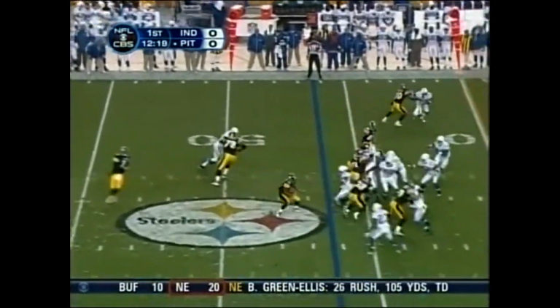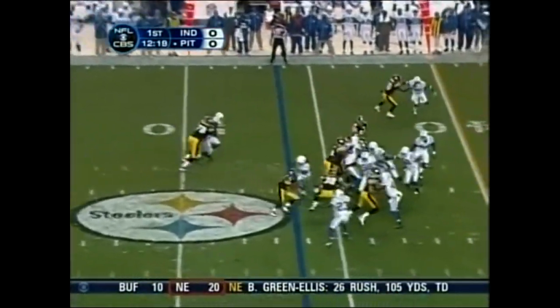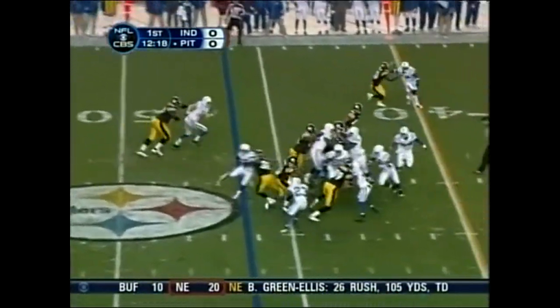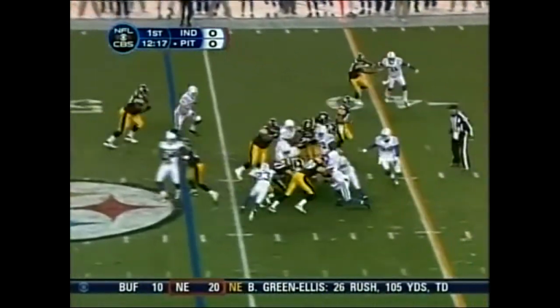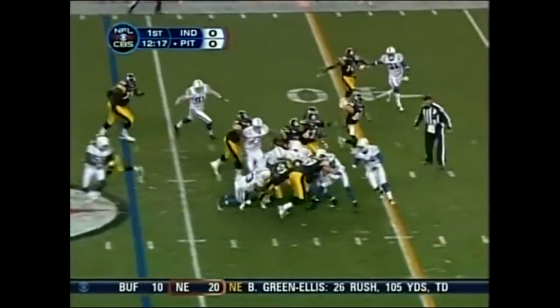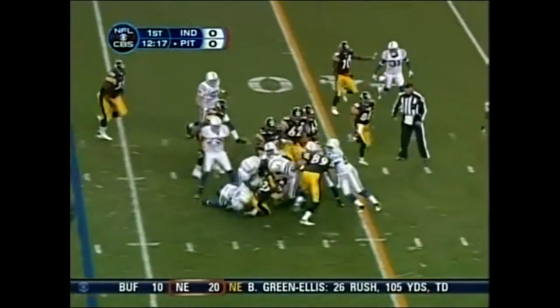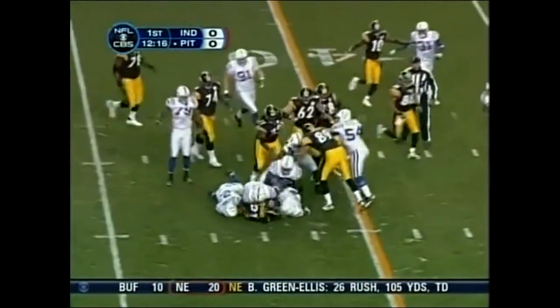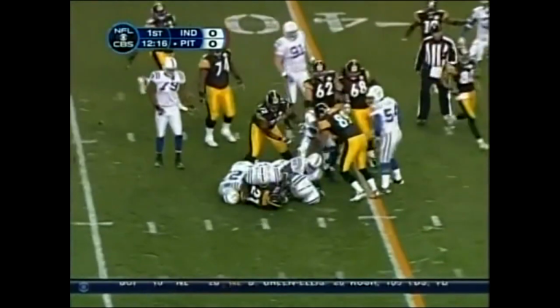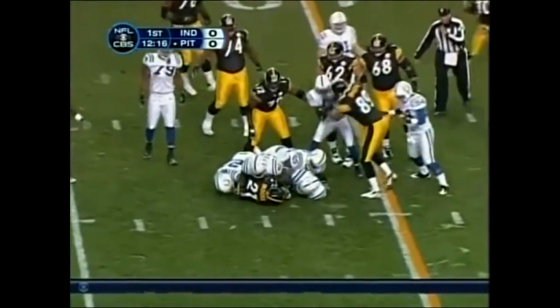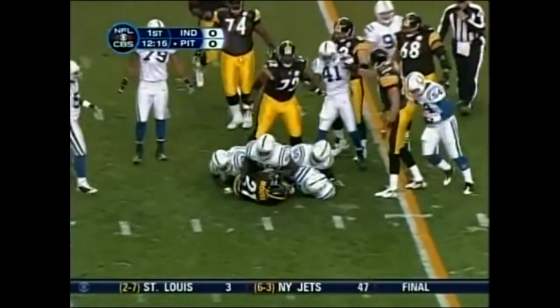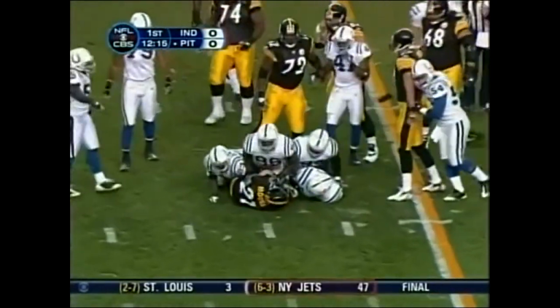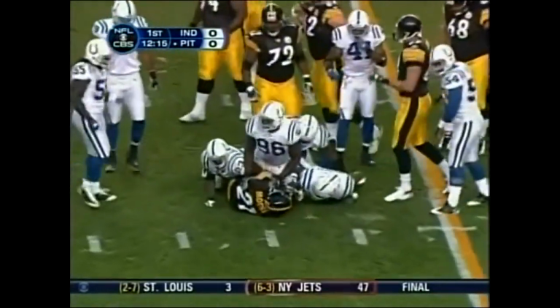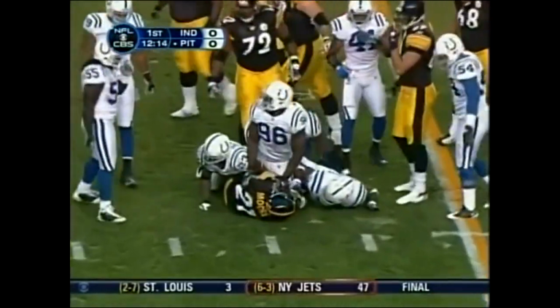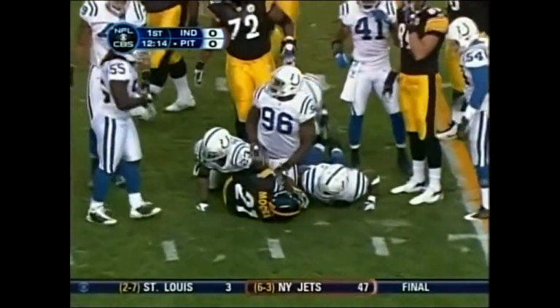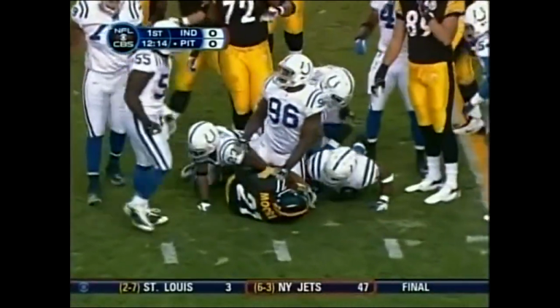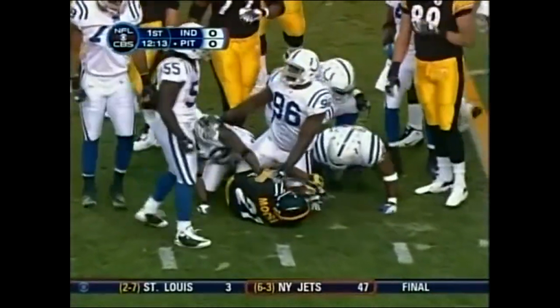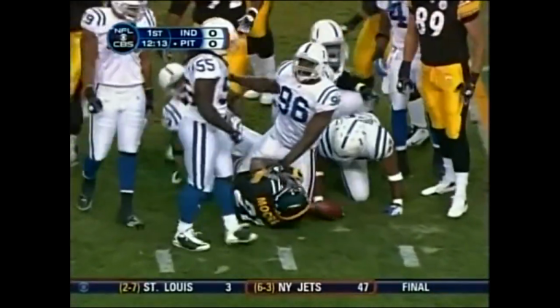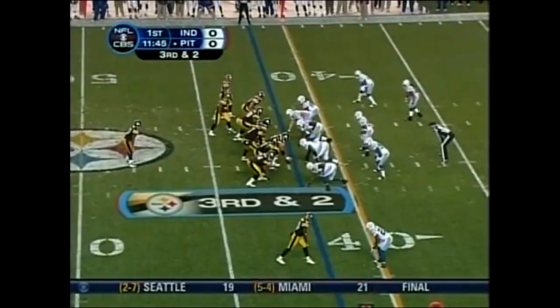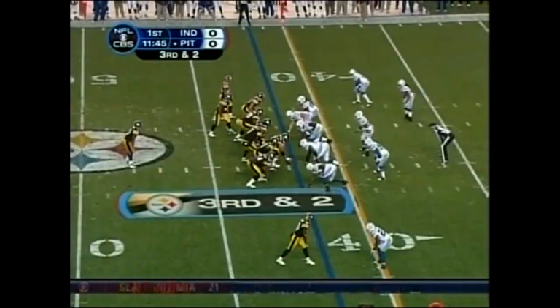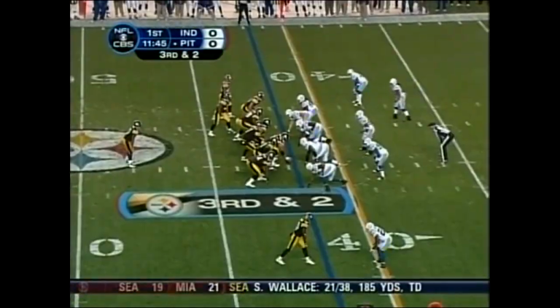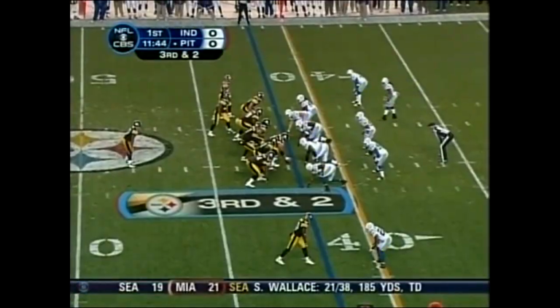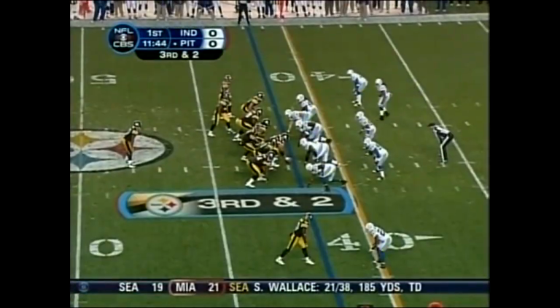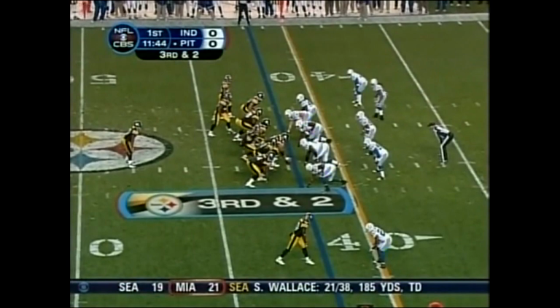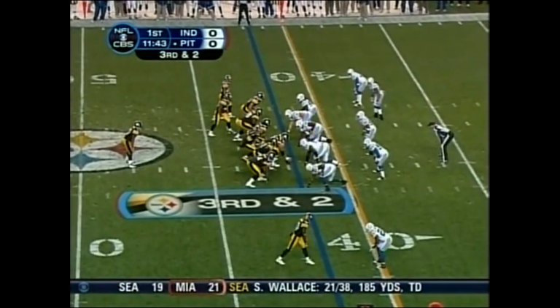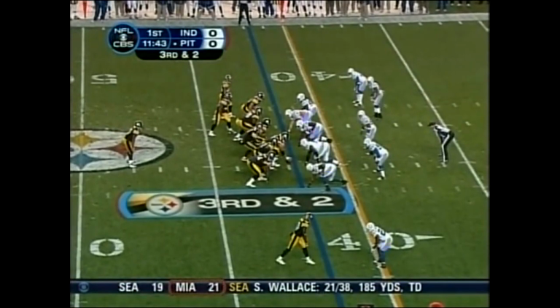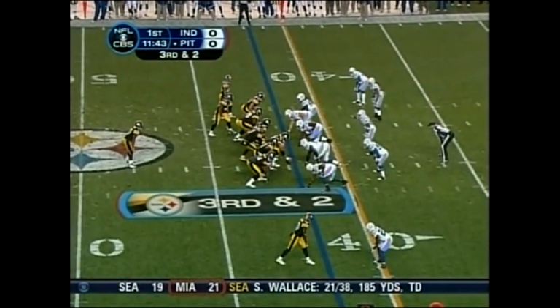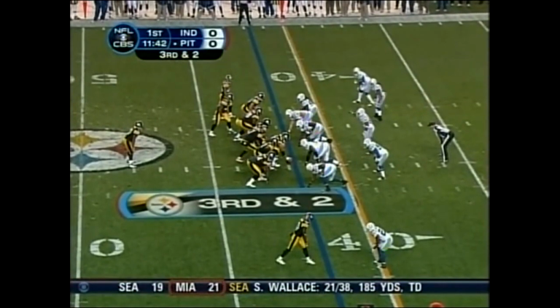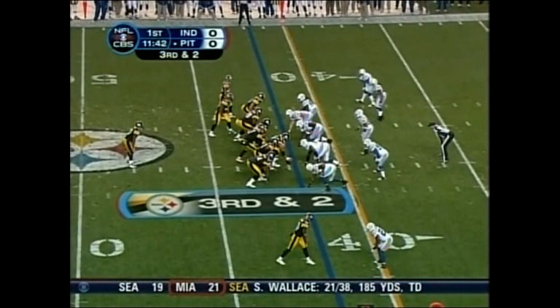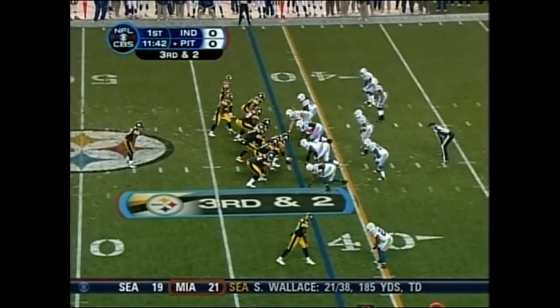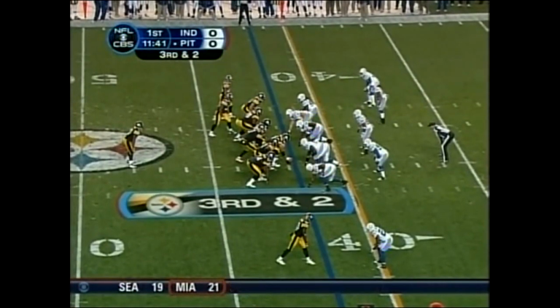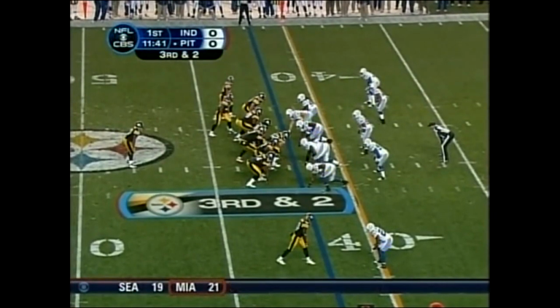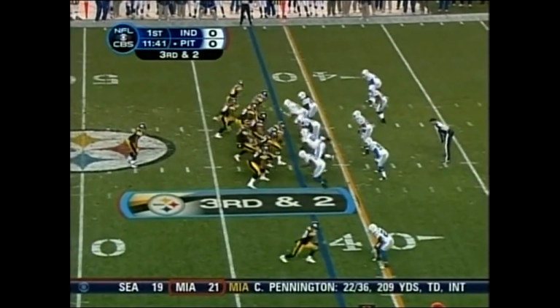They tried a wide receiver screen and go back to Moore. He's two yards short of the first but goes for four. We've got to start making plays on this down — it's crippled them this season.